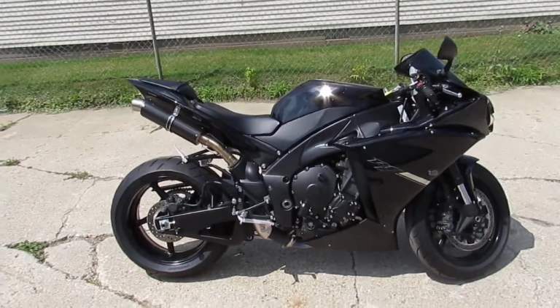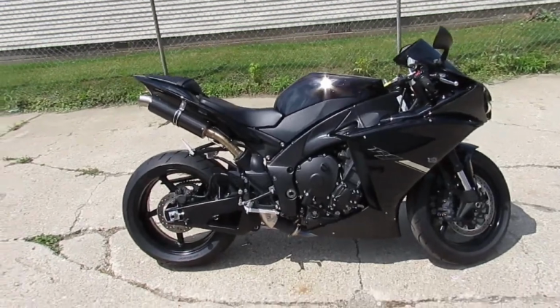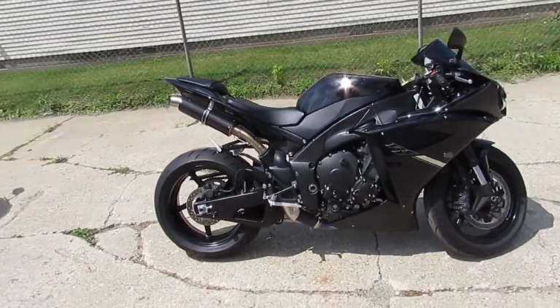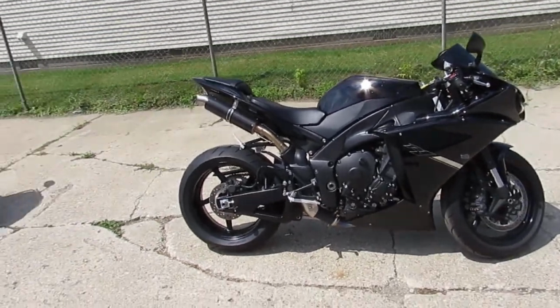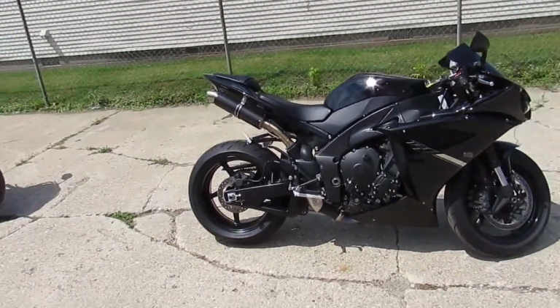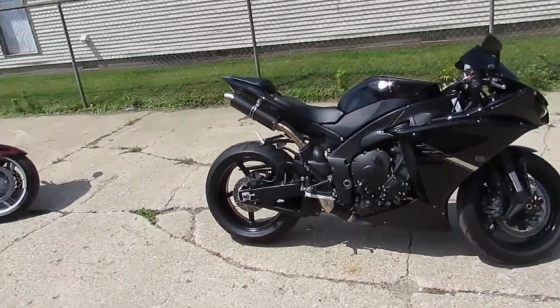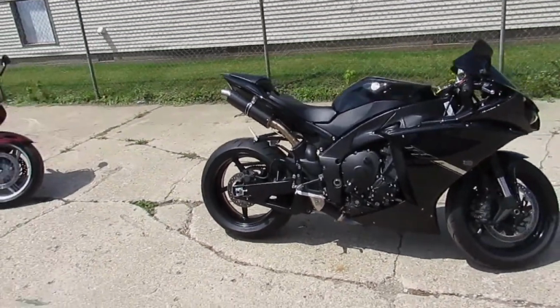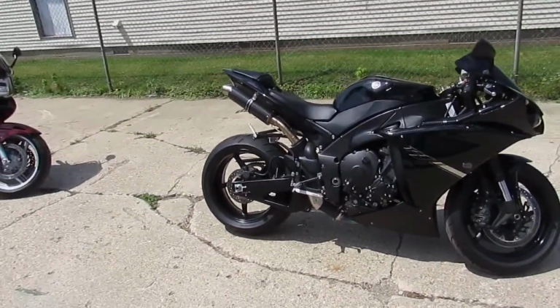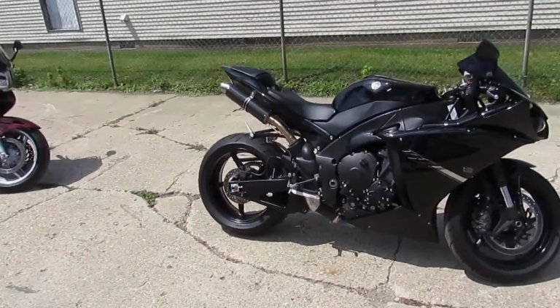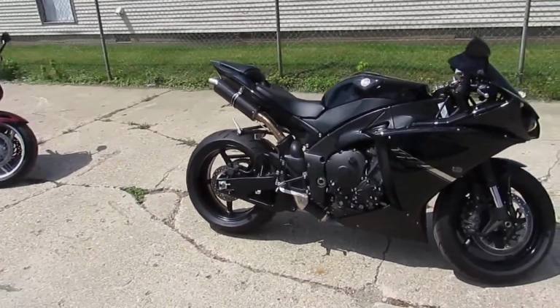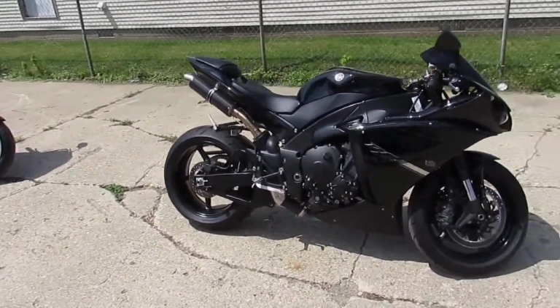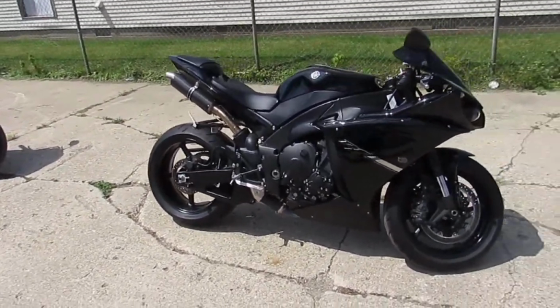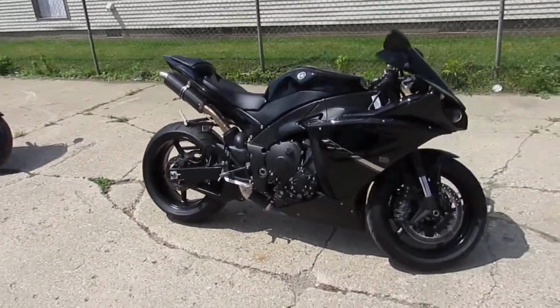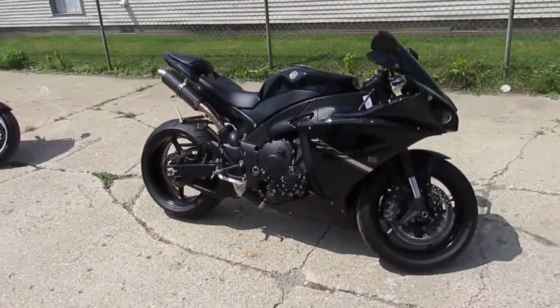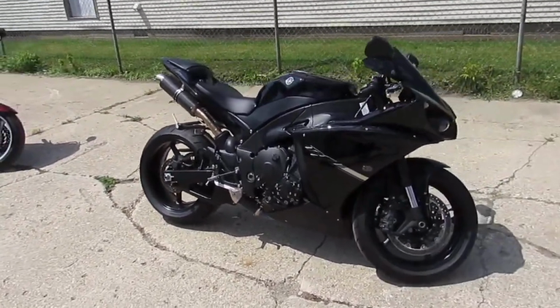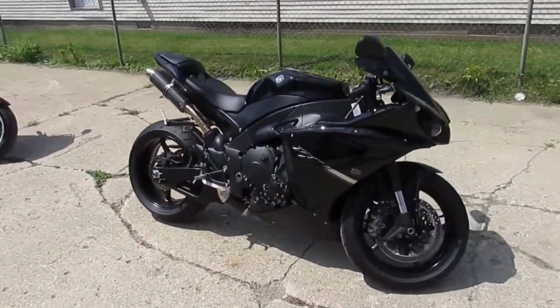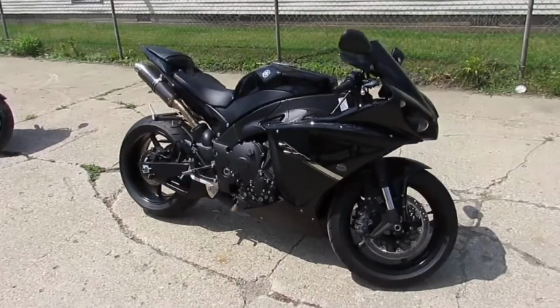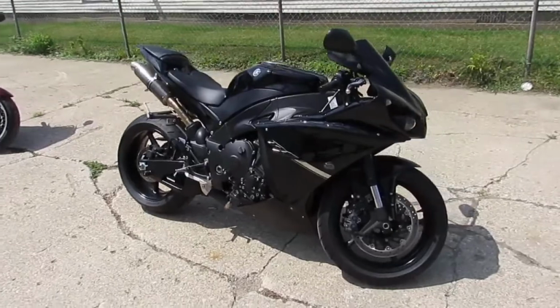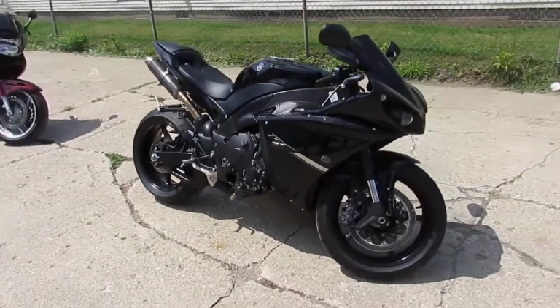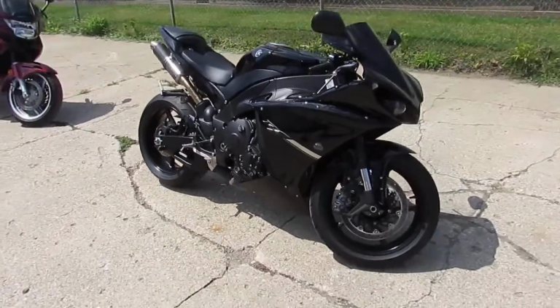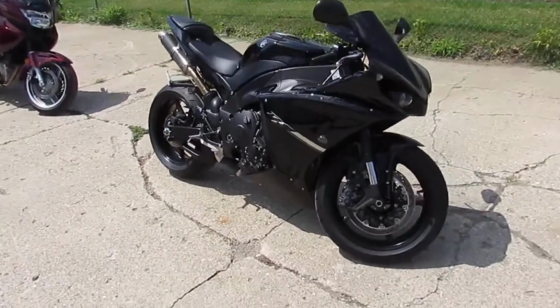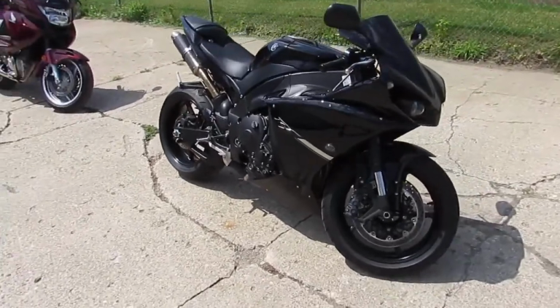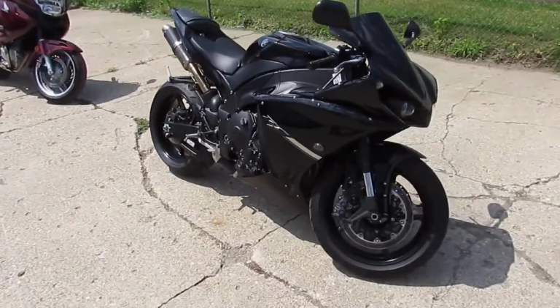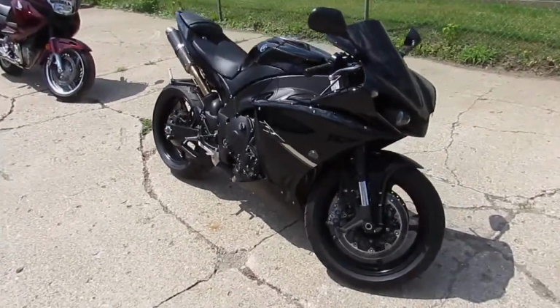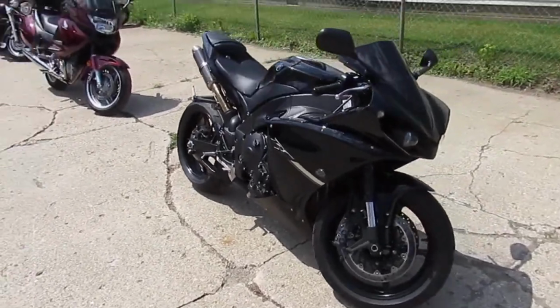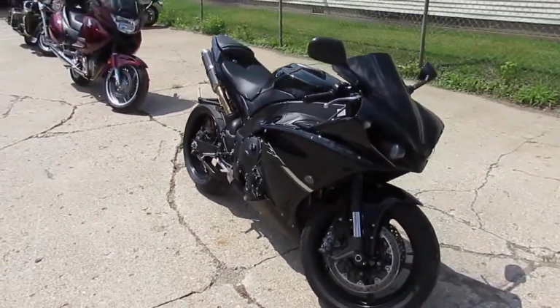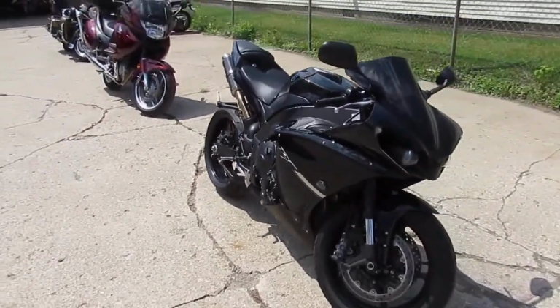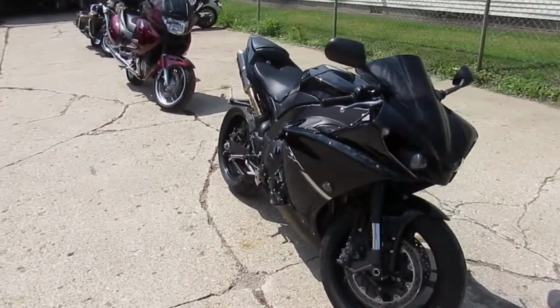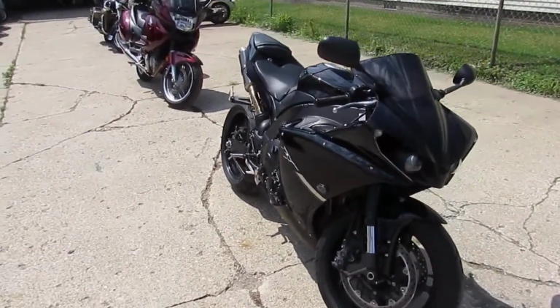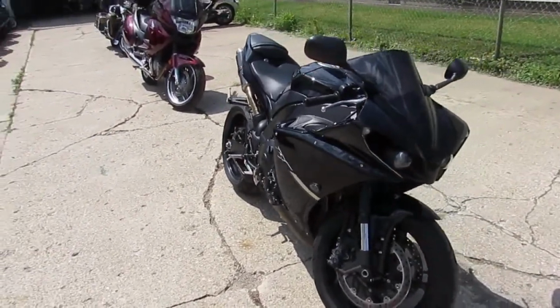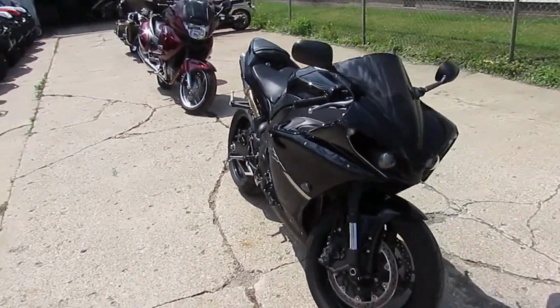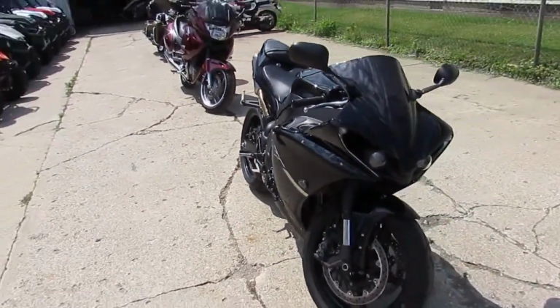Hey guys, it's Approval Power Sports. Anybody looking for a leader bike, we've got one here. This one's a 2012 Yamaha R1 Raven Edition.